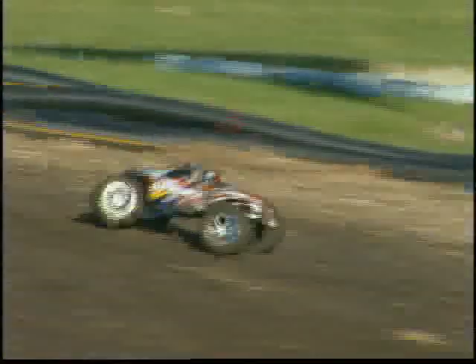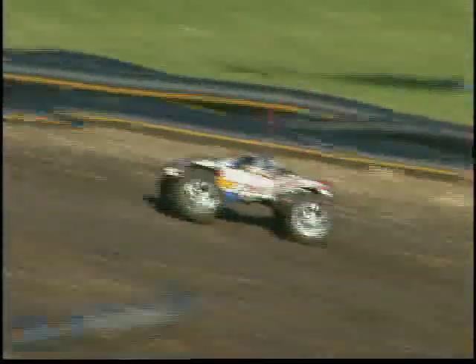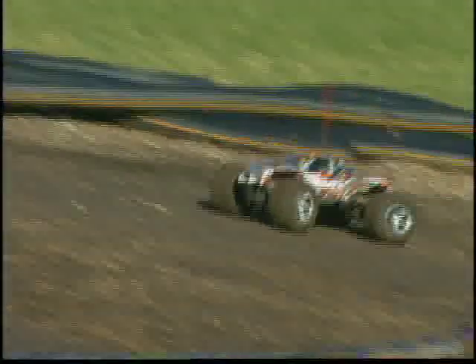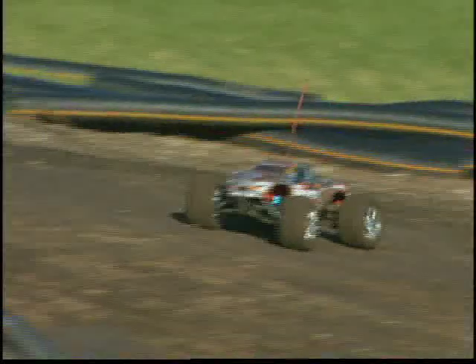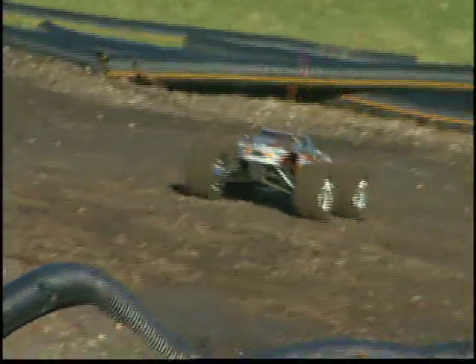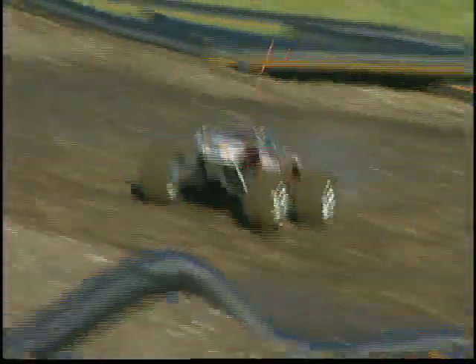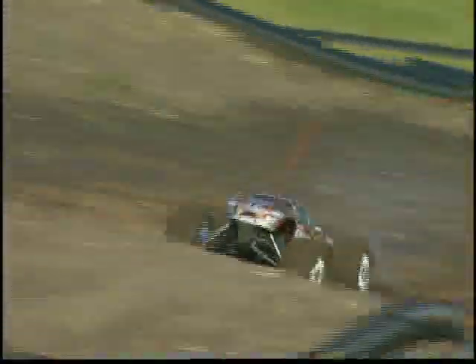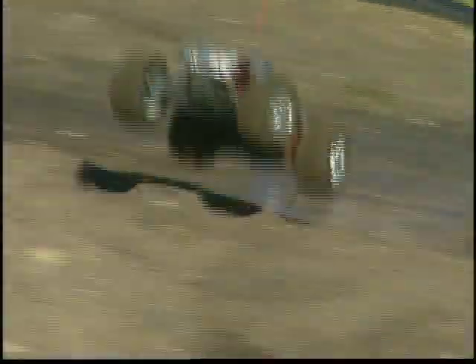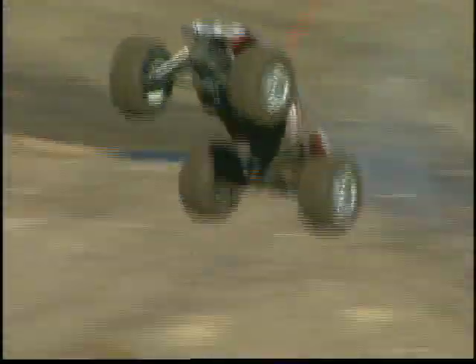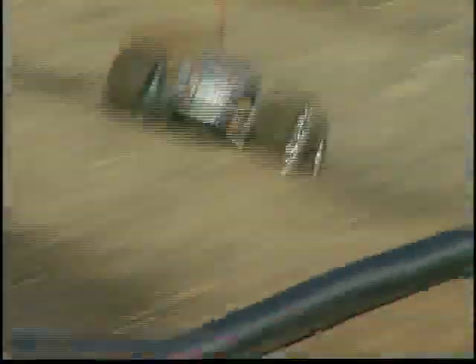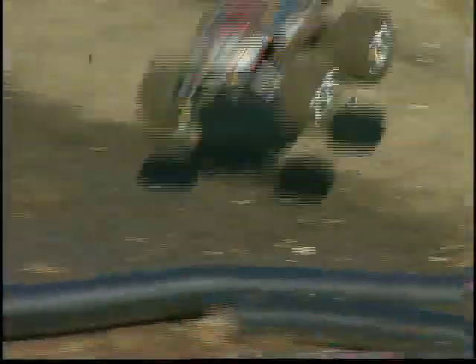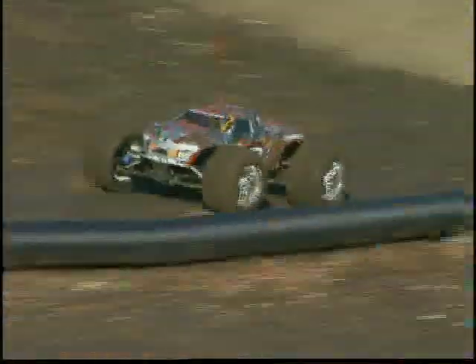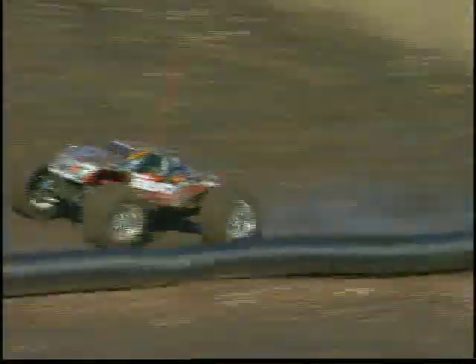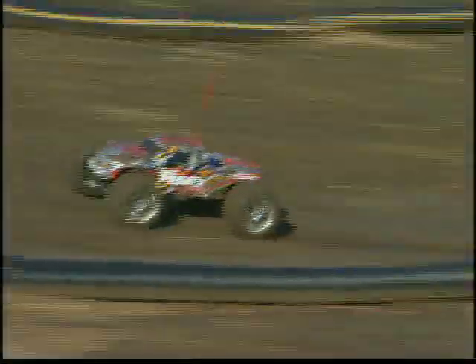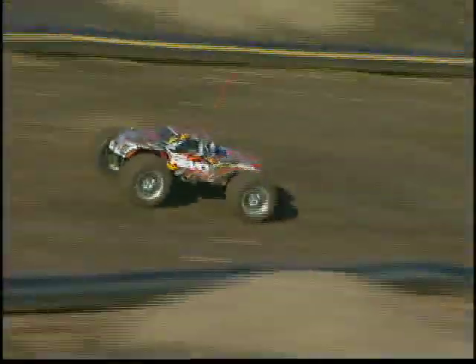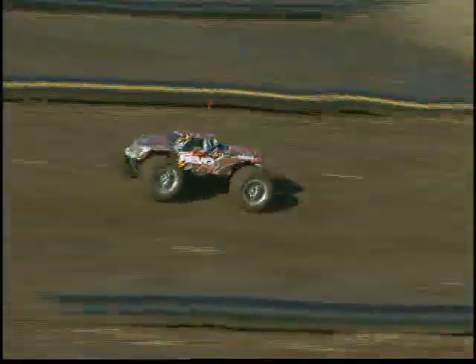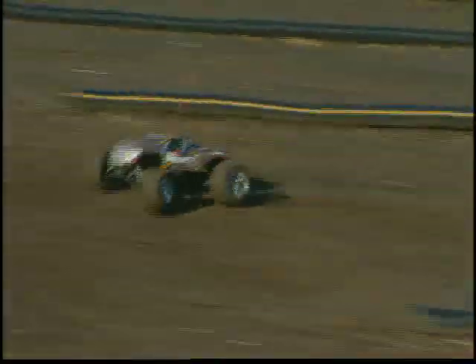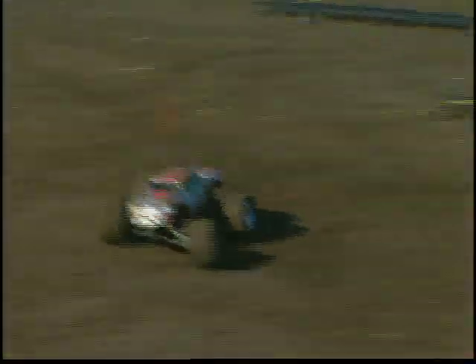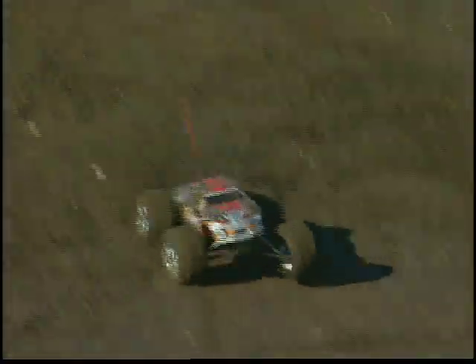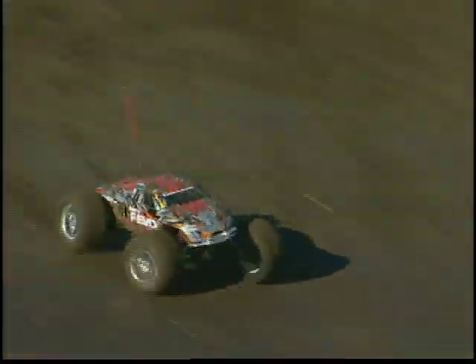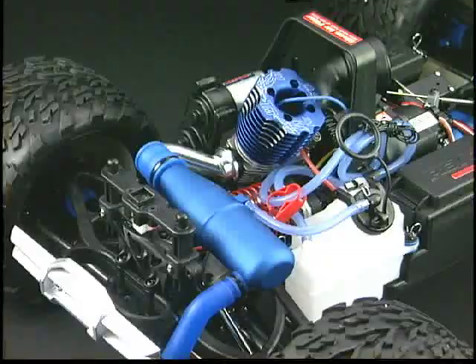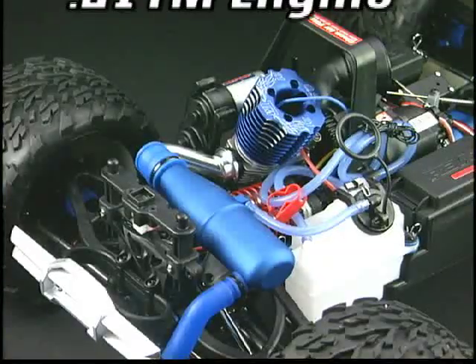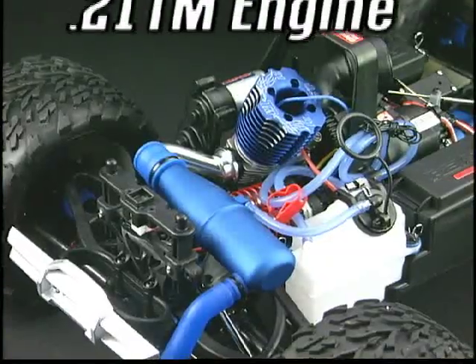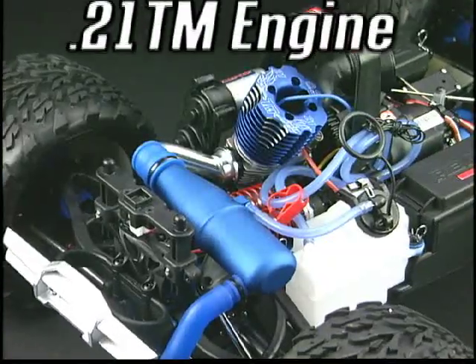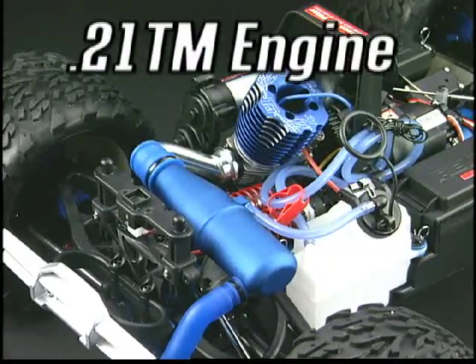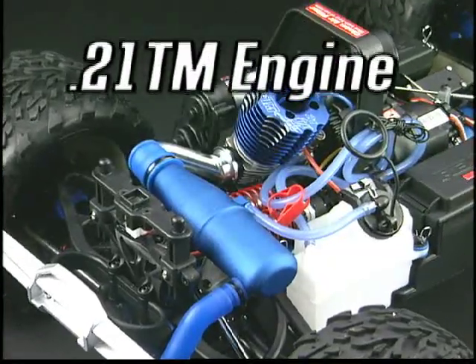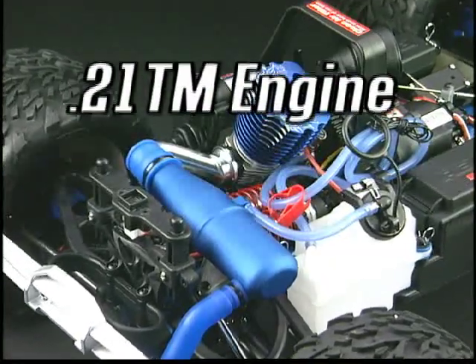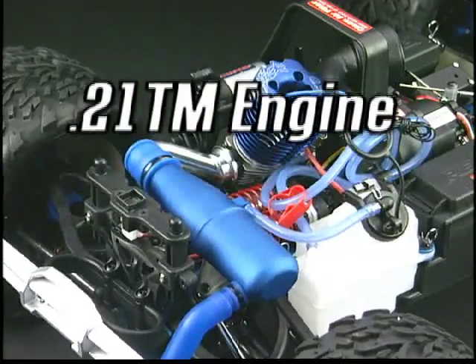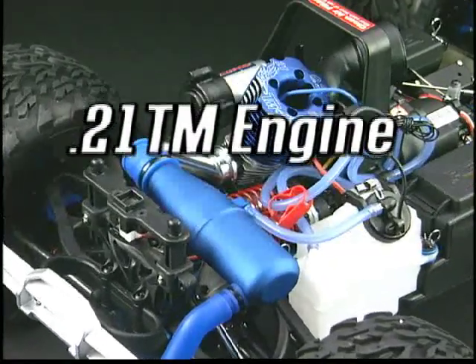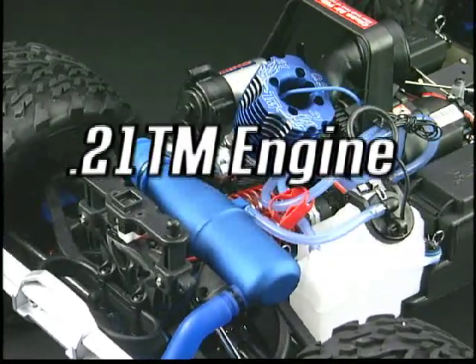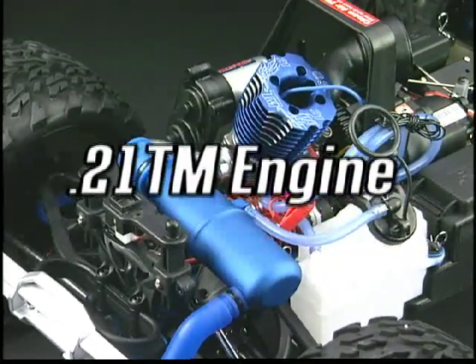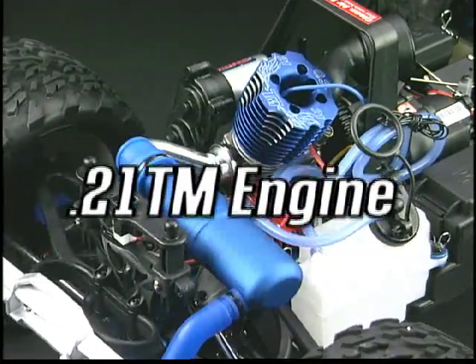If you own a Revo, listen to this. Now you have a new way to rev up your monster. The 21TM engine is here and it's ready to rock your world.